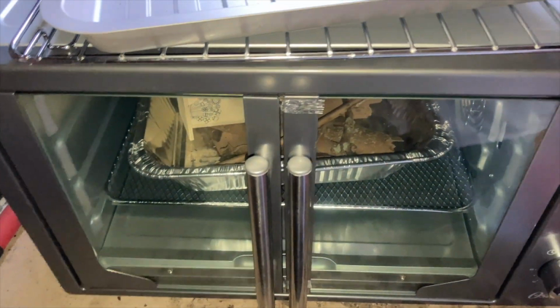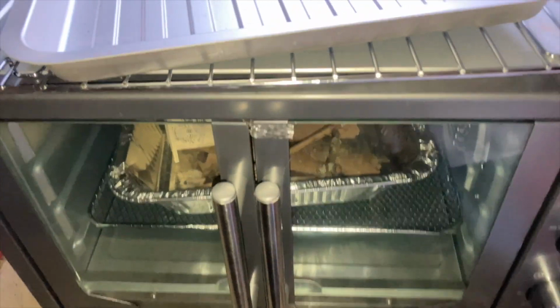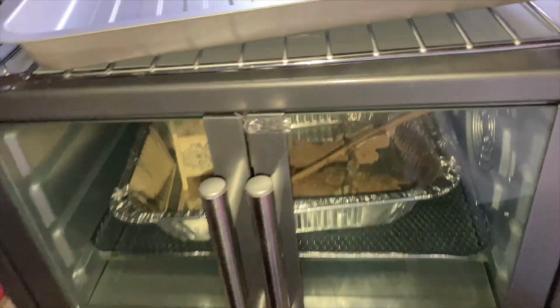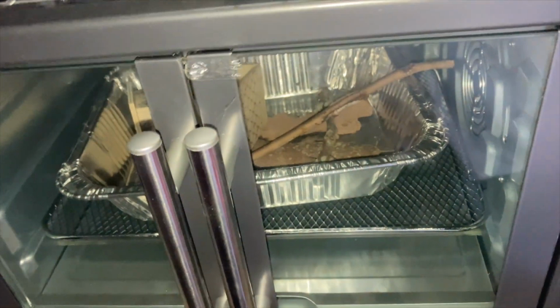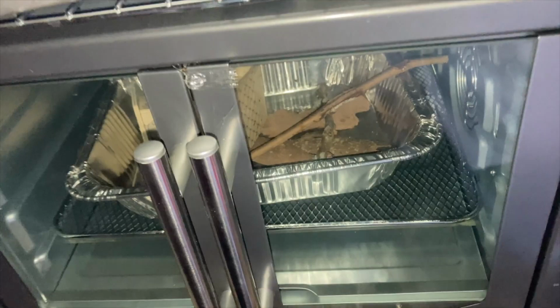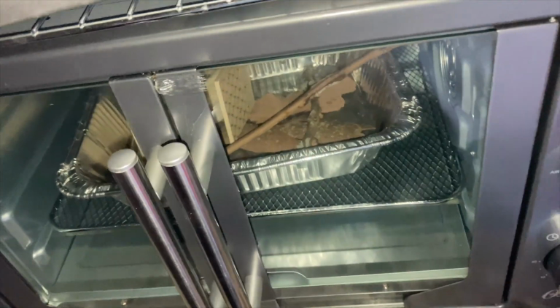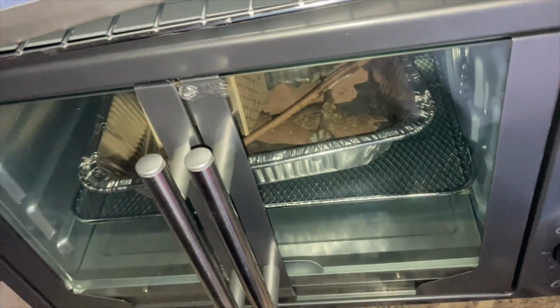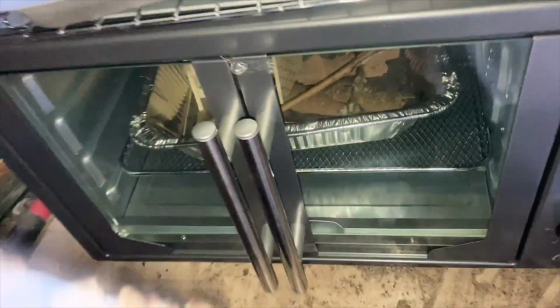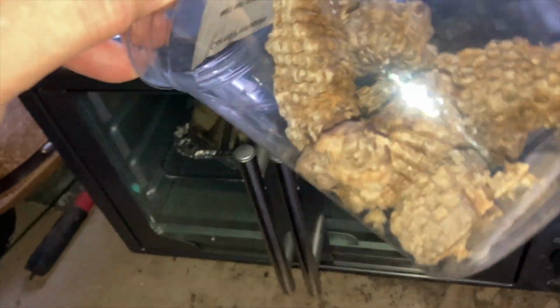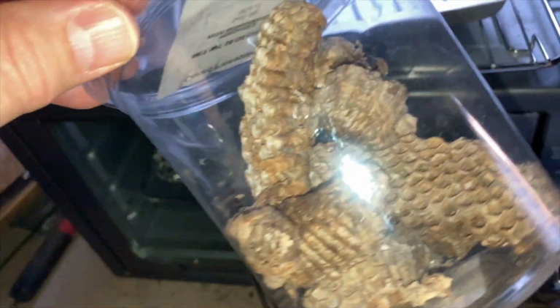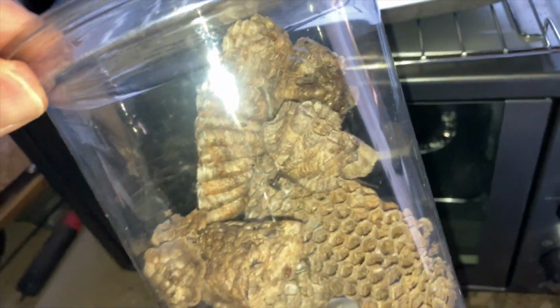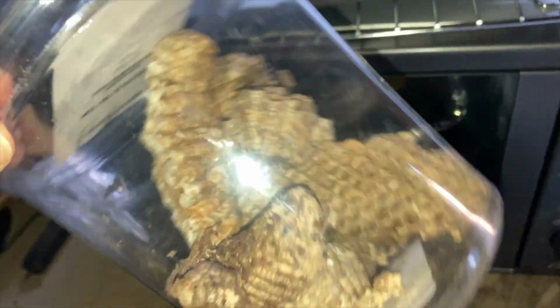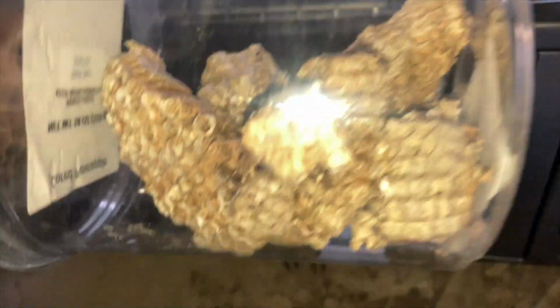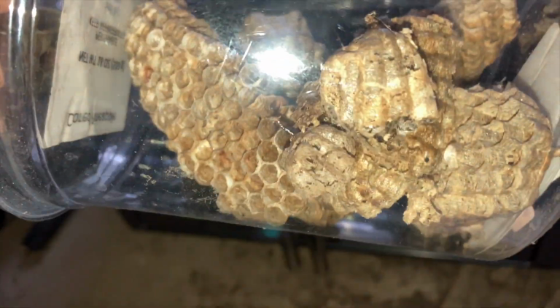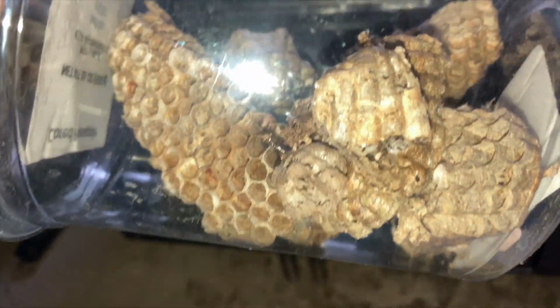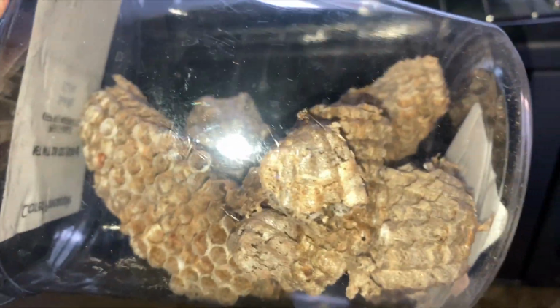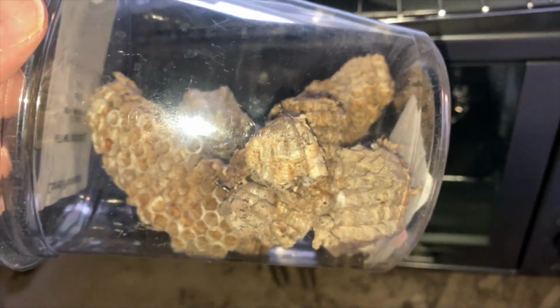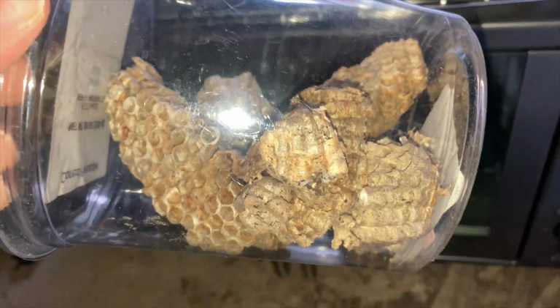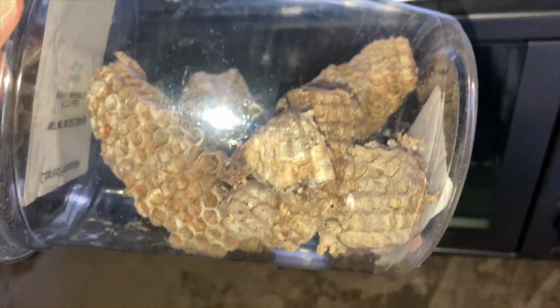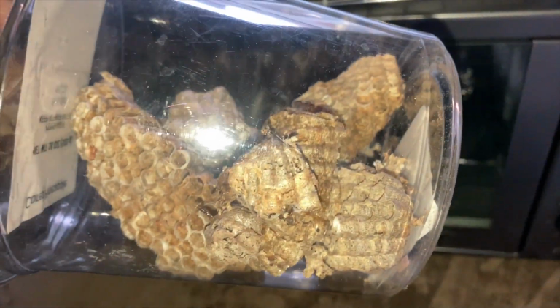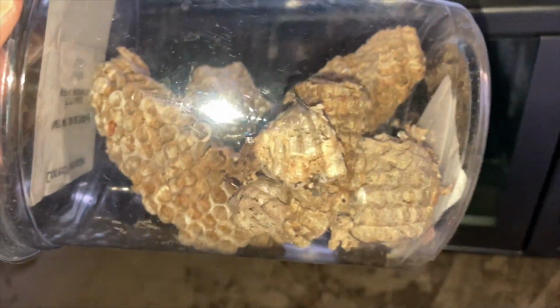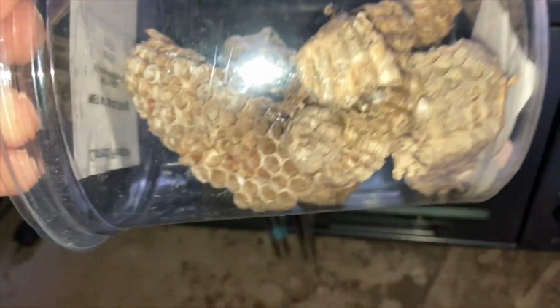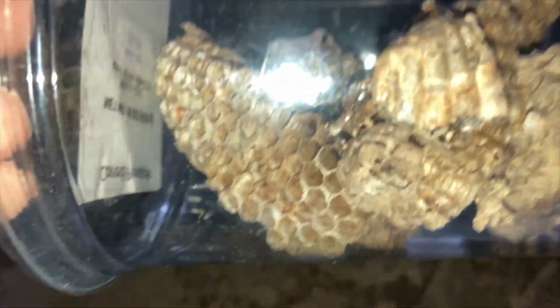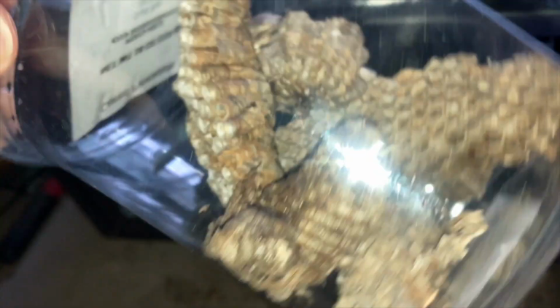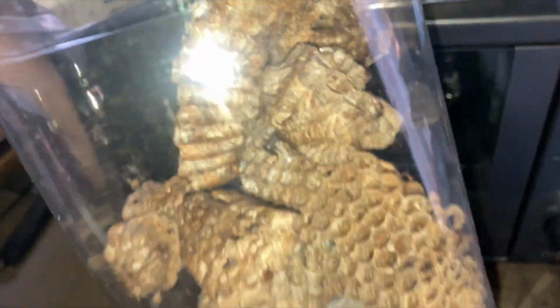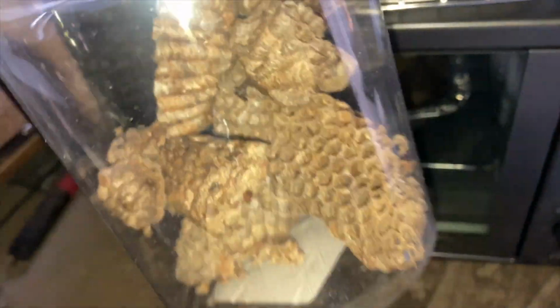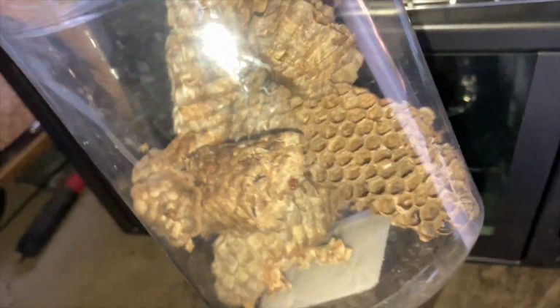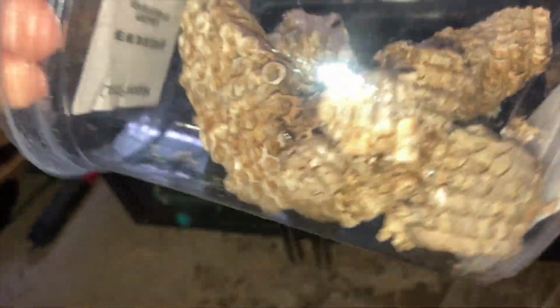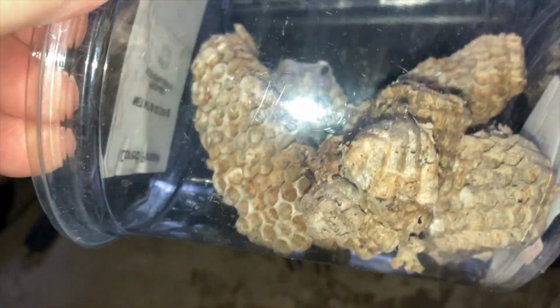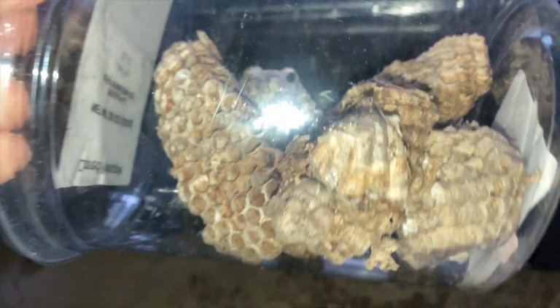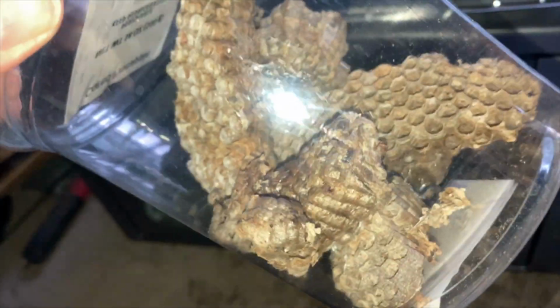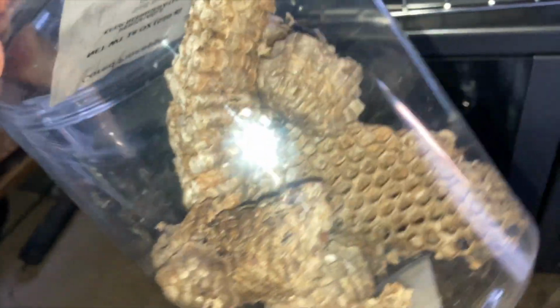As long as you heat treat your items you'll be safe. Now I'm going to show you what will happen to a habitat if you don't heat treat it. Because in these raw from the field nests that have not been heat treated yet,